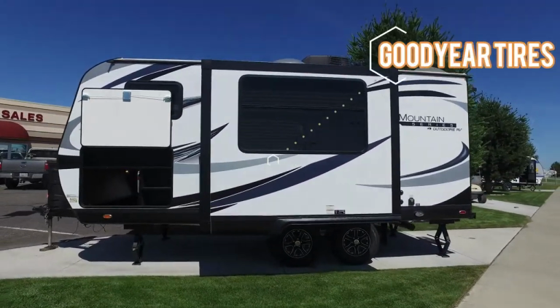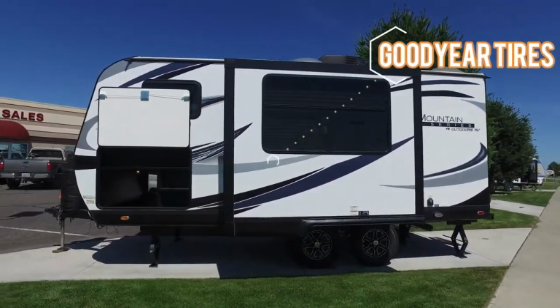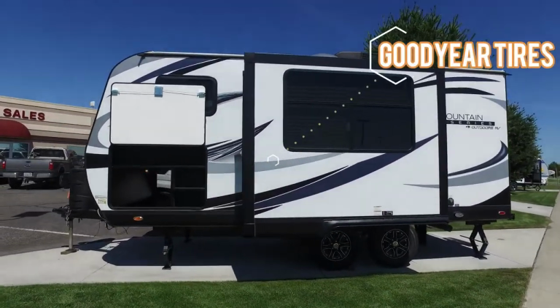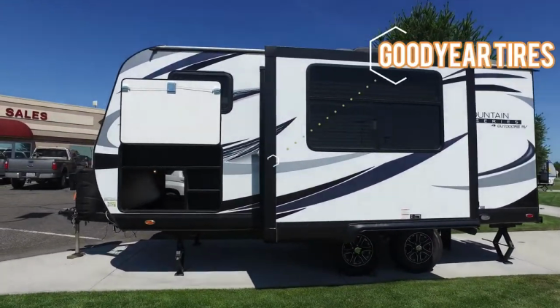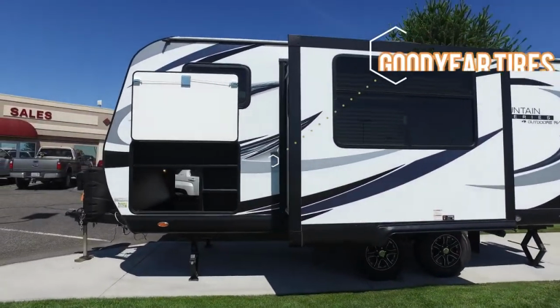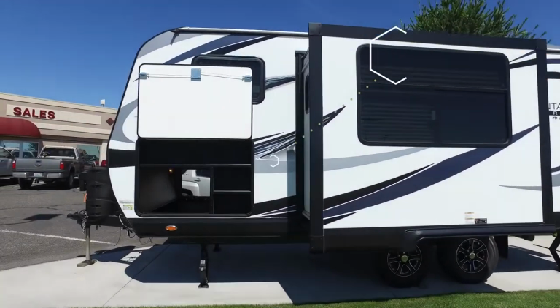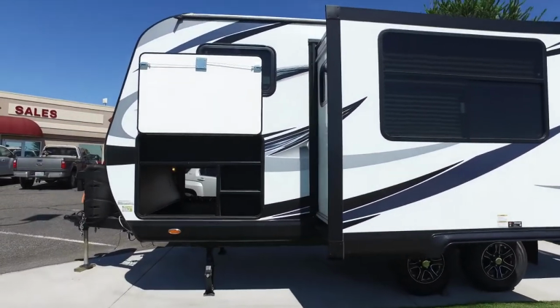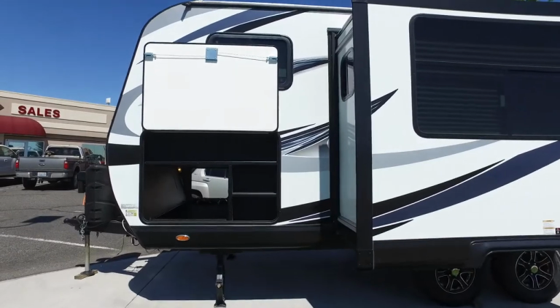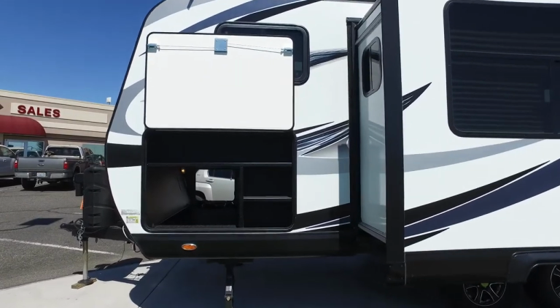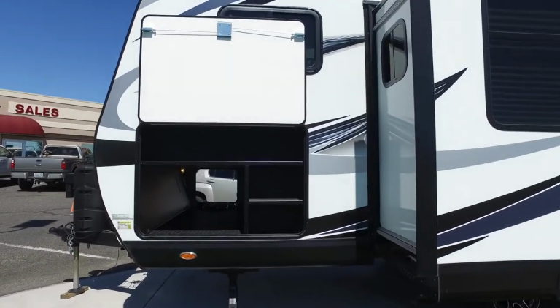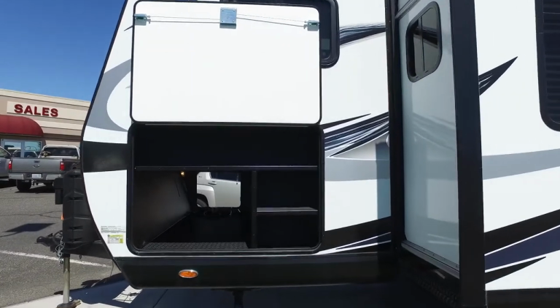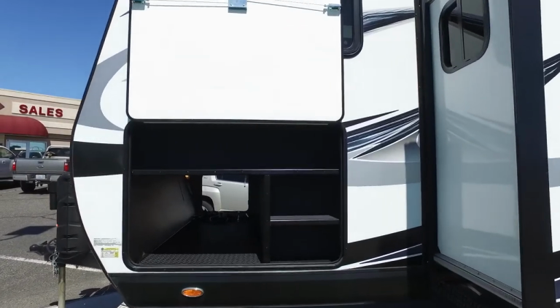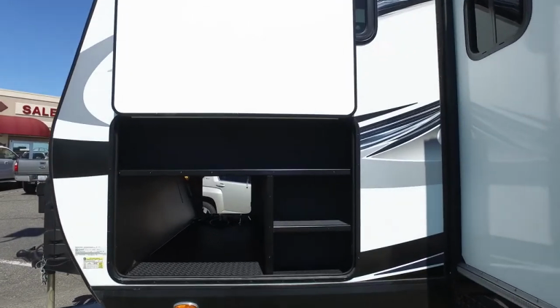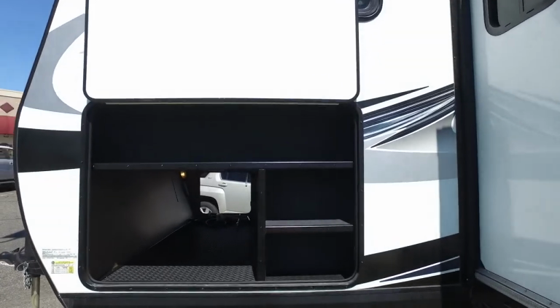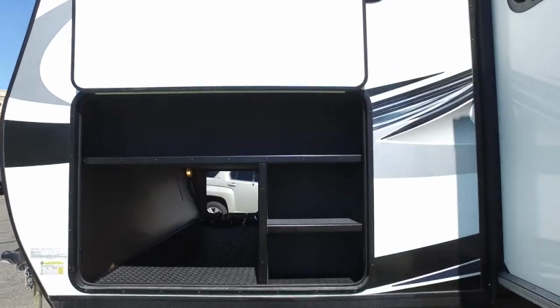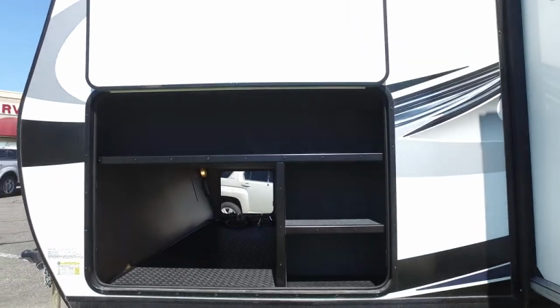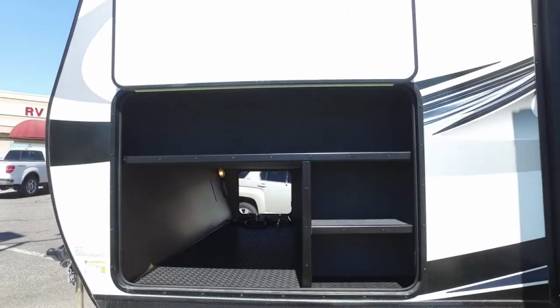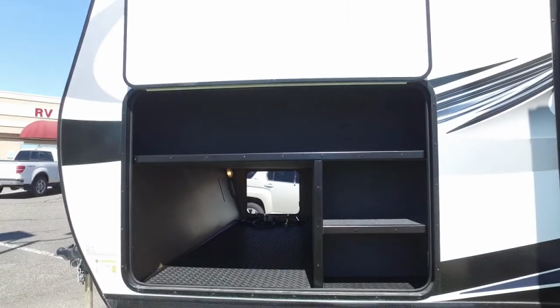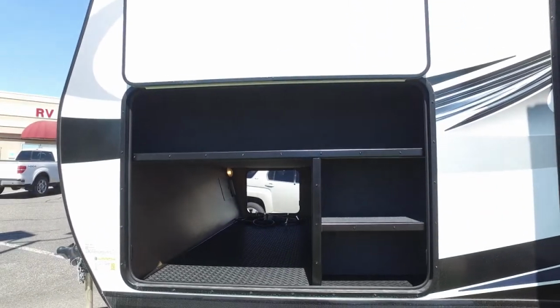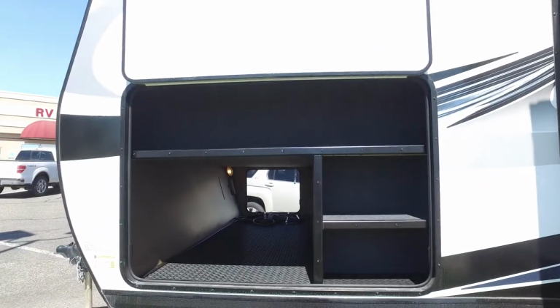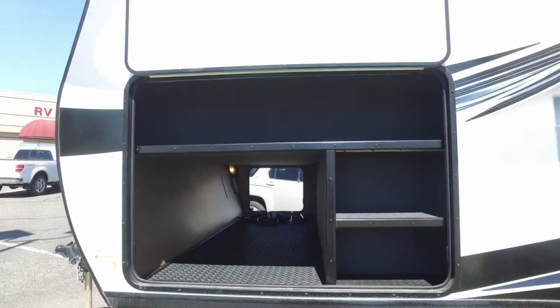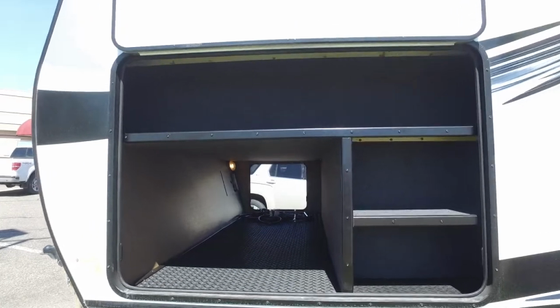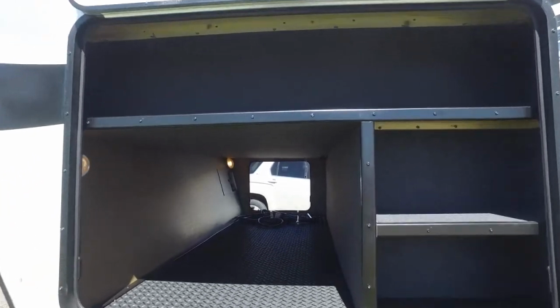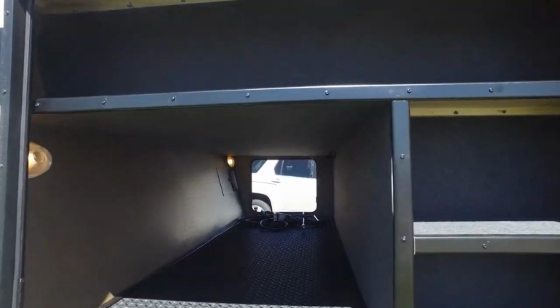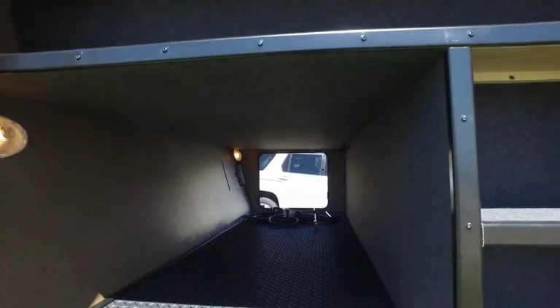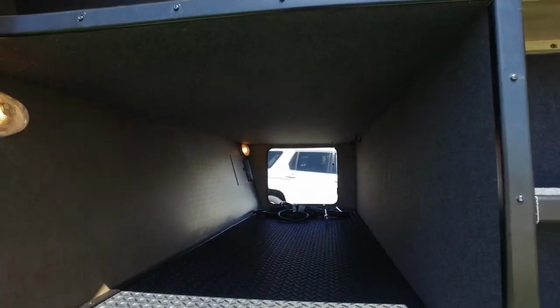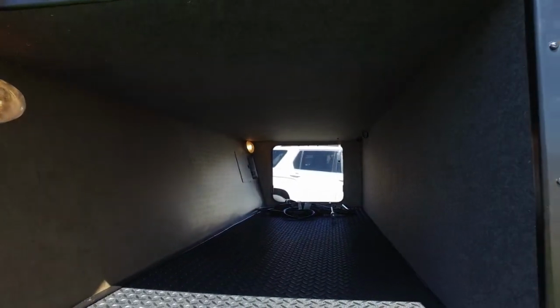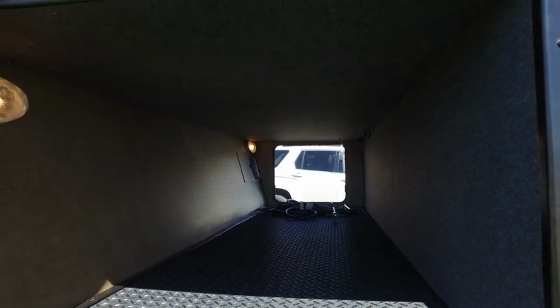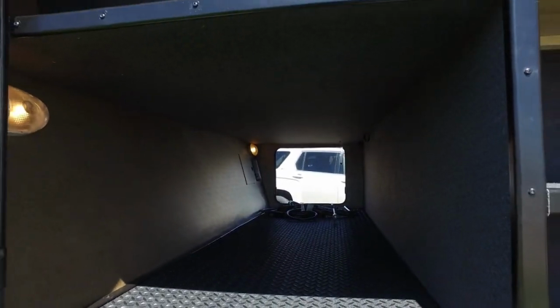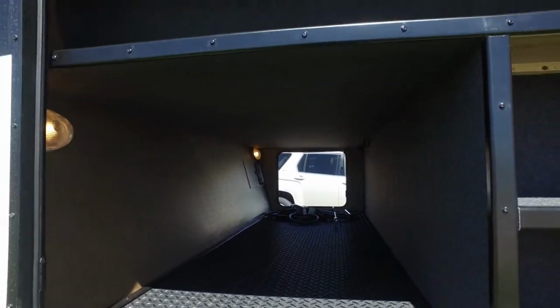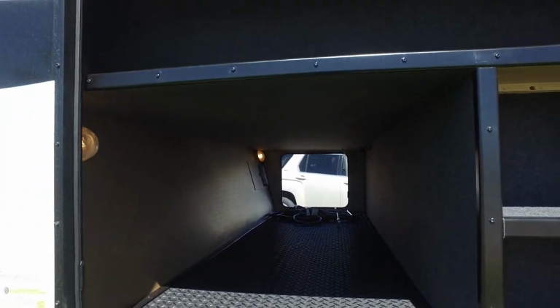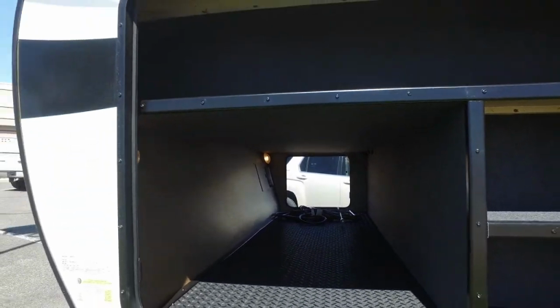Outdoors has this nice outside storage compartment to help organize your things, with a couple lights inside the pass-through storage.